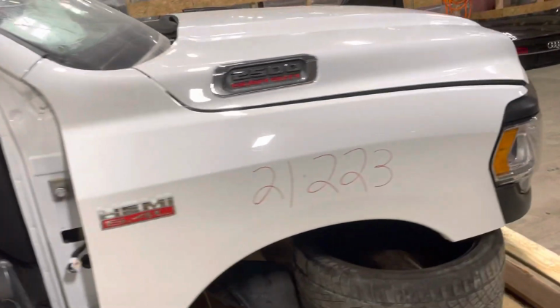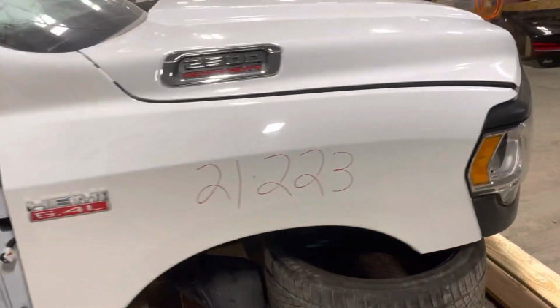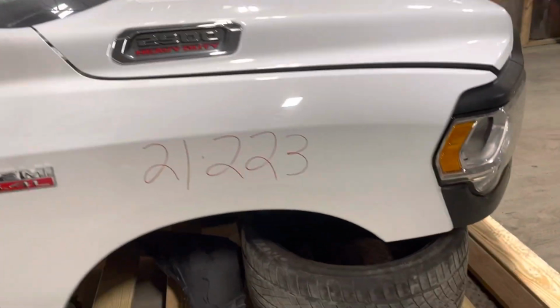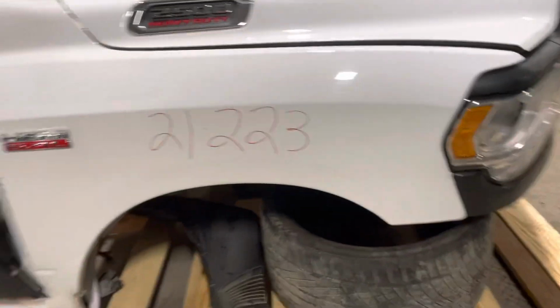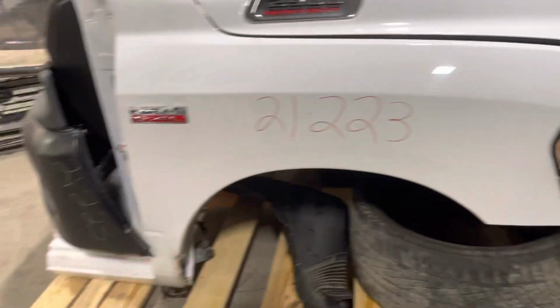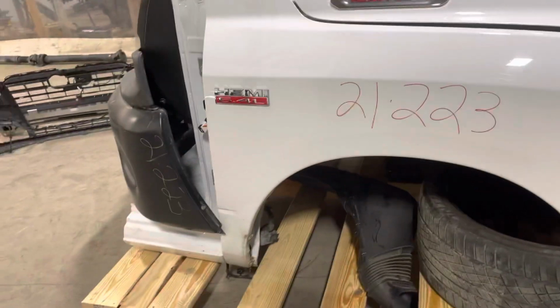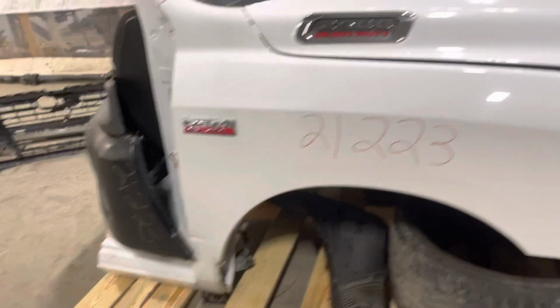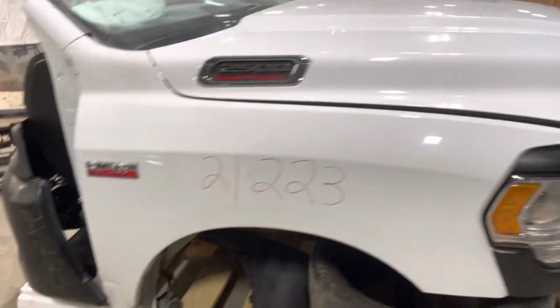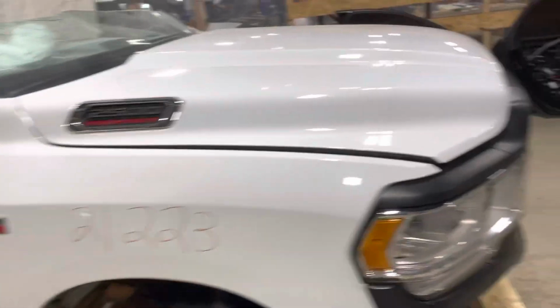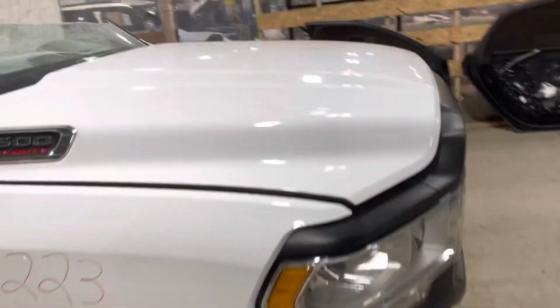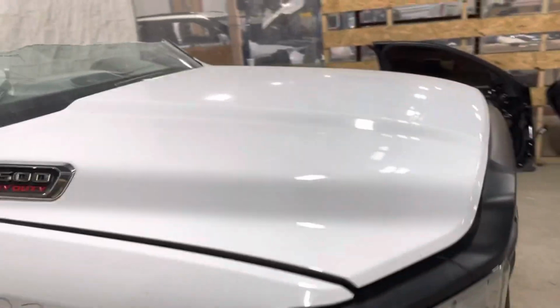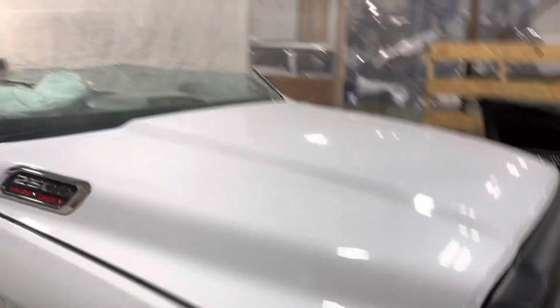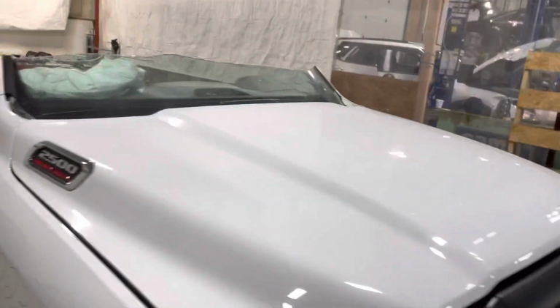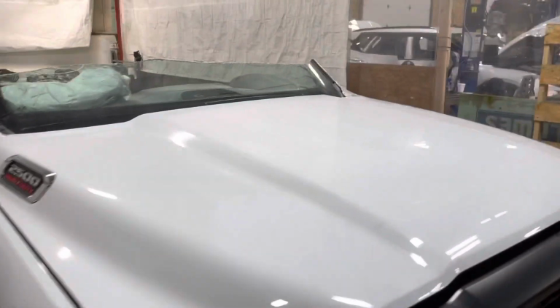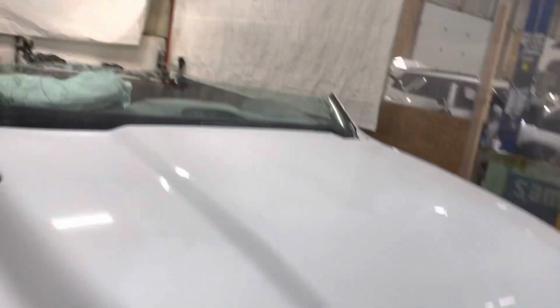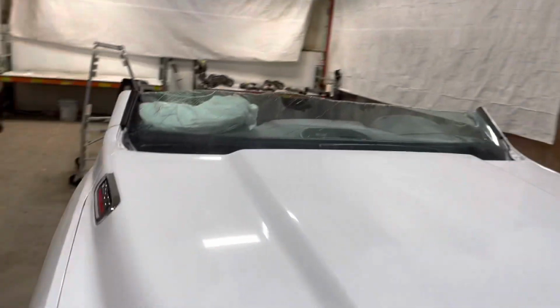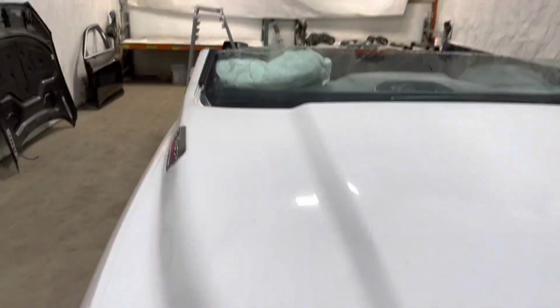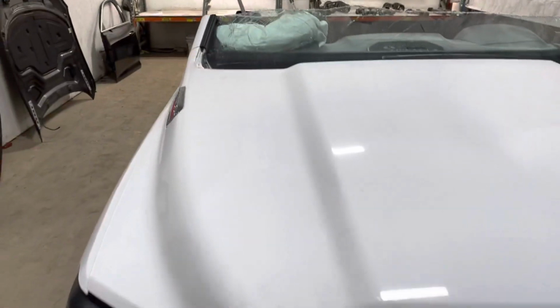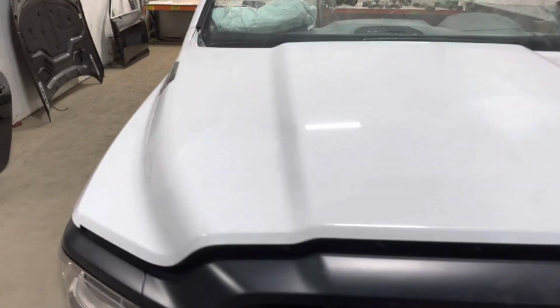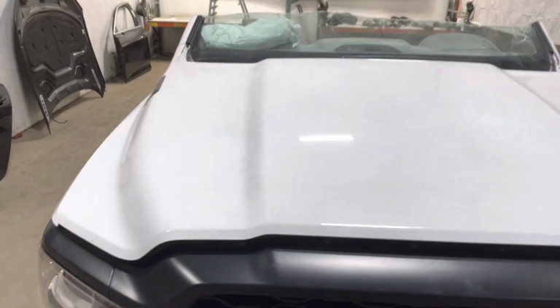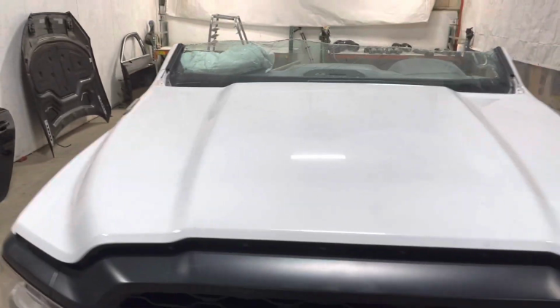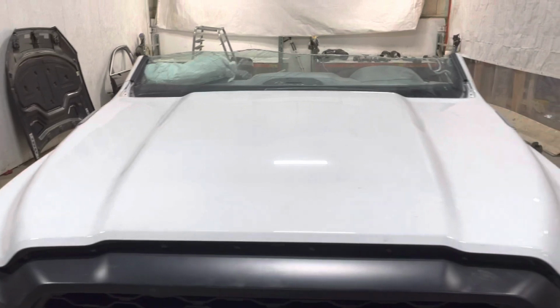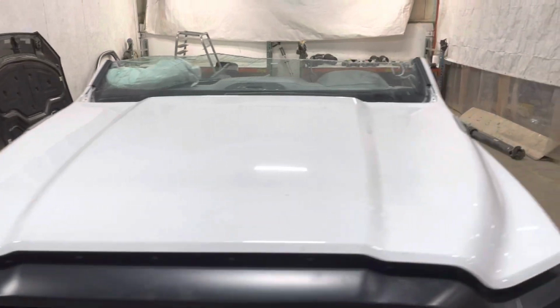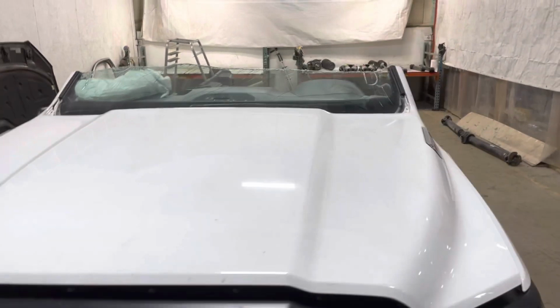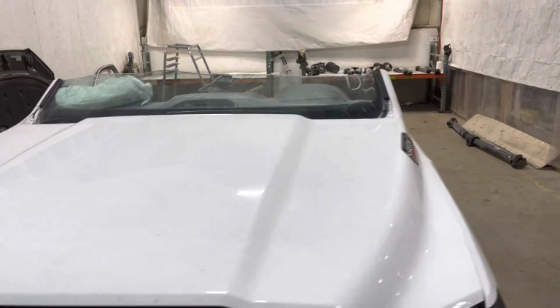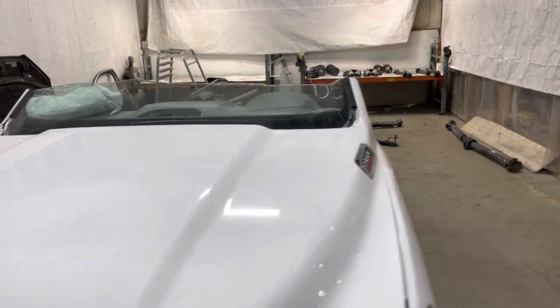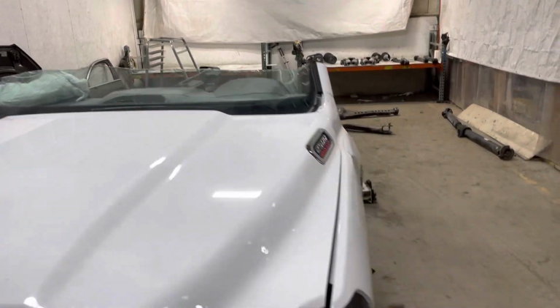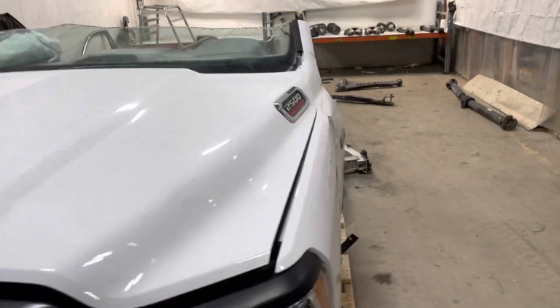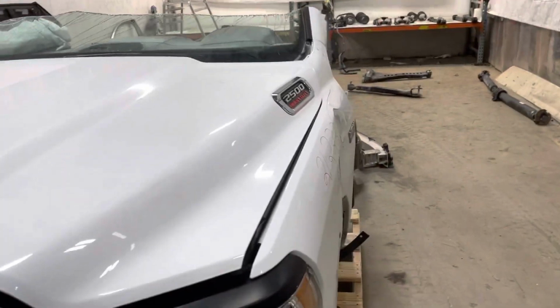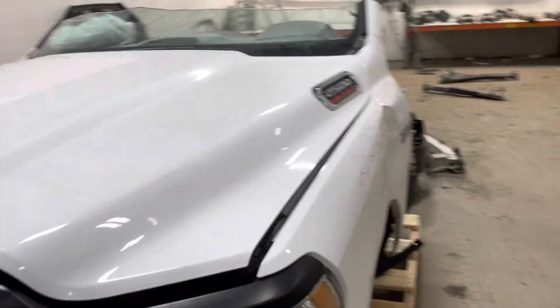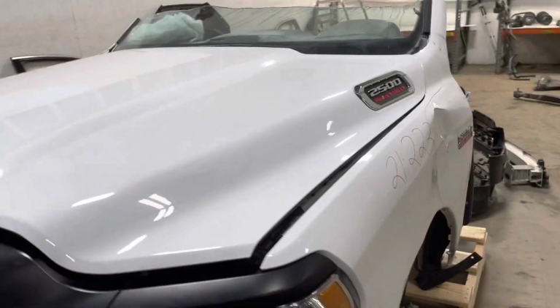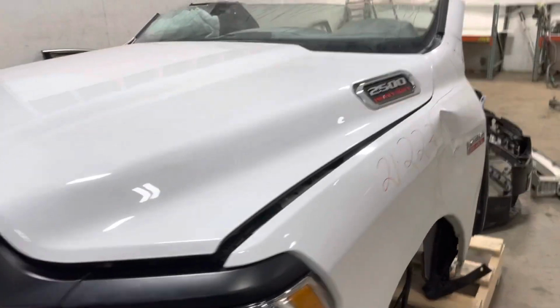Fender is good to go. No flare. Hood is good and complete, no issues there.